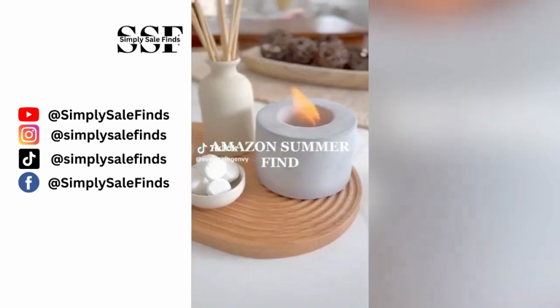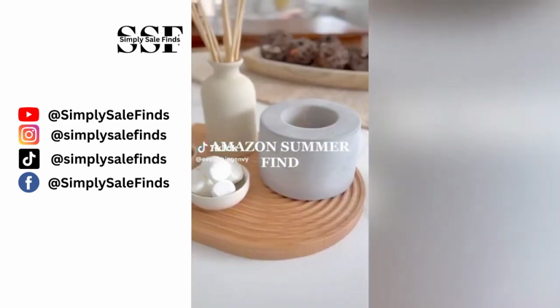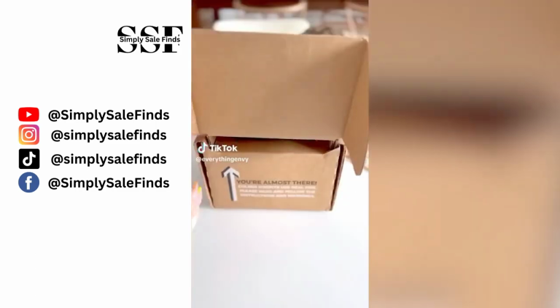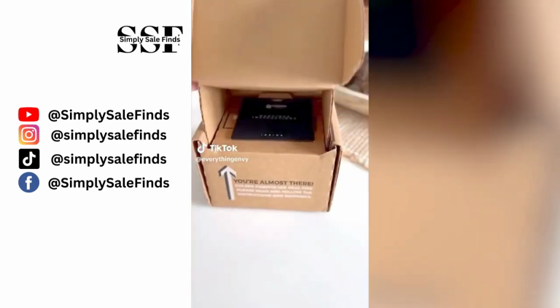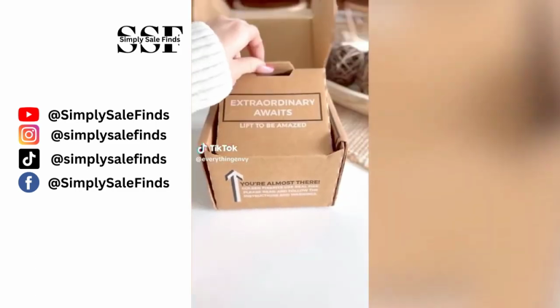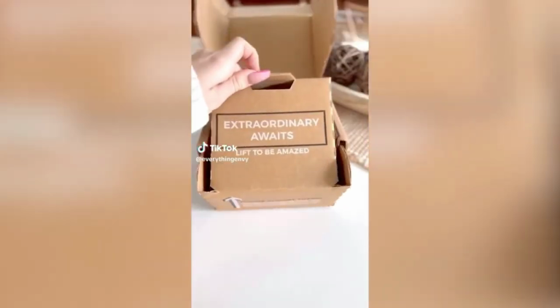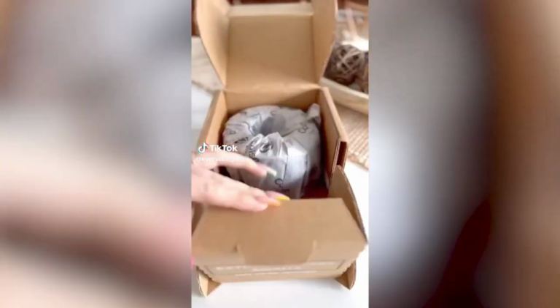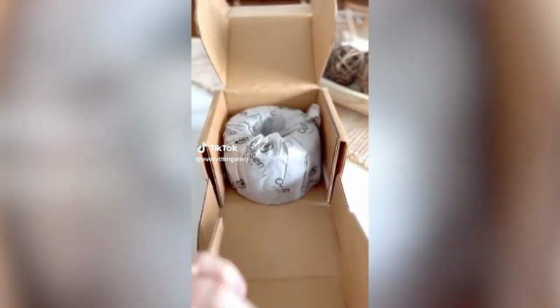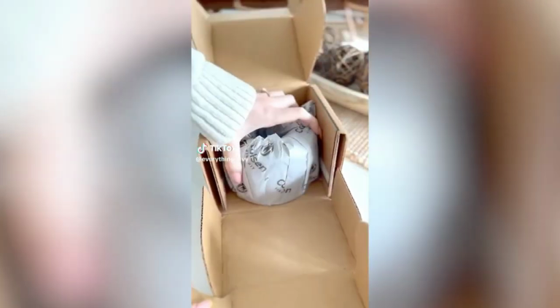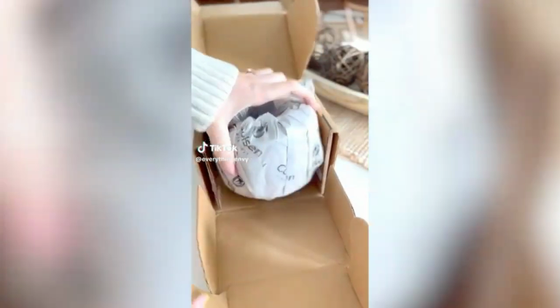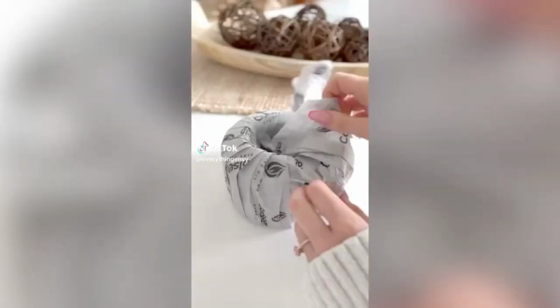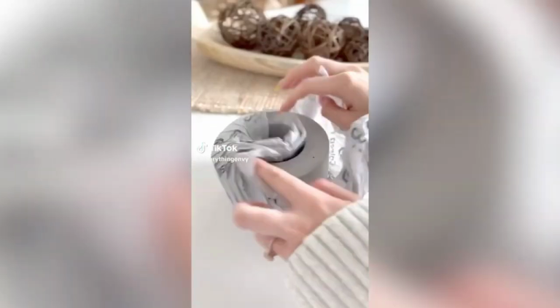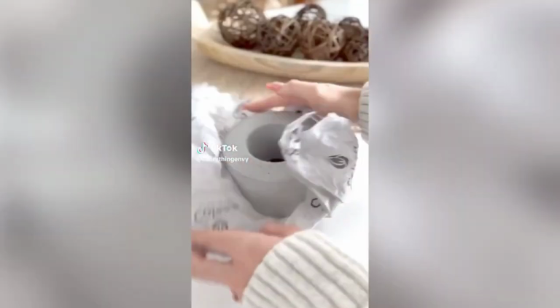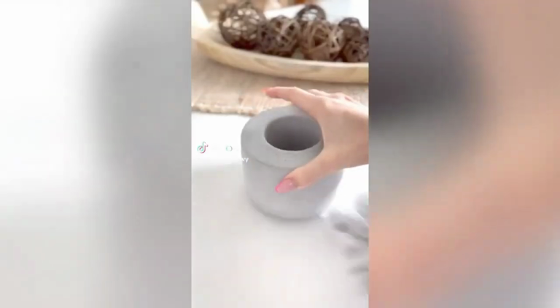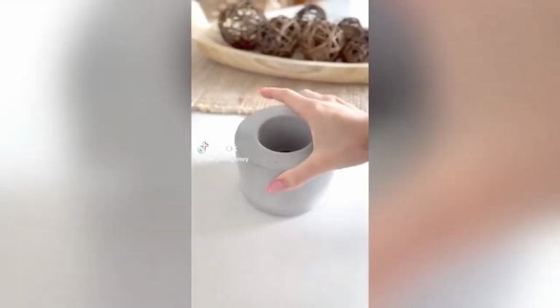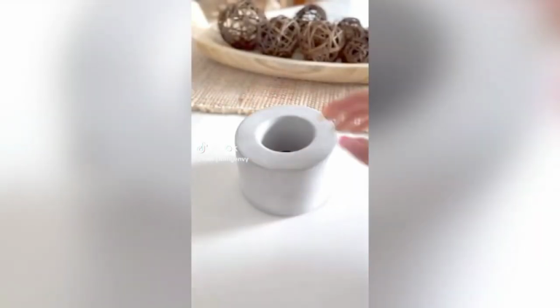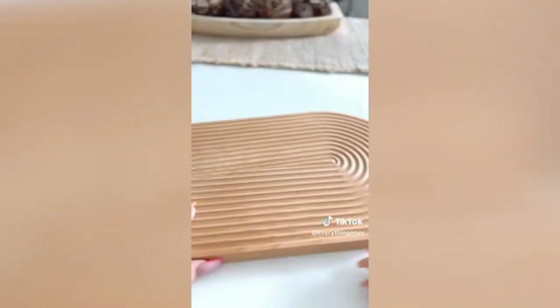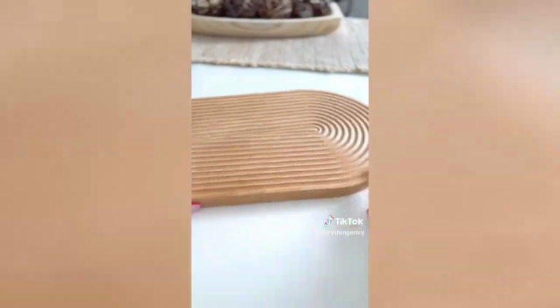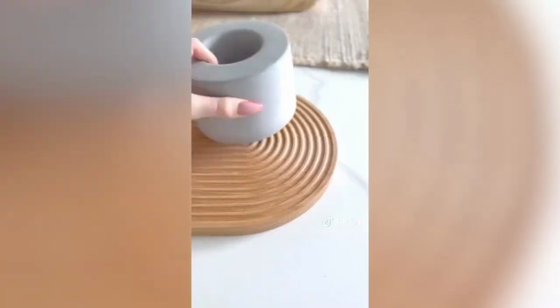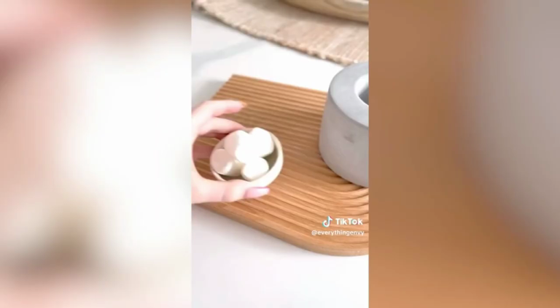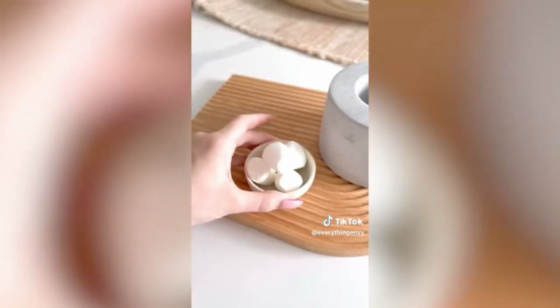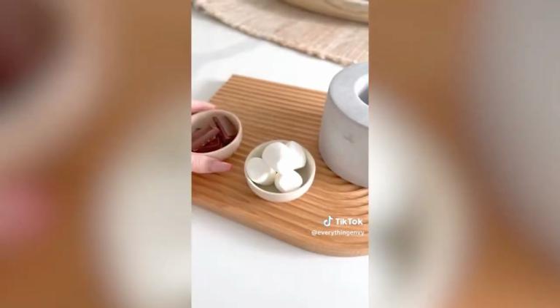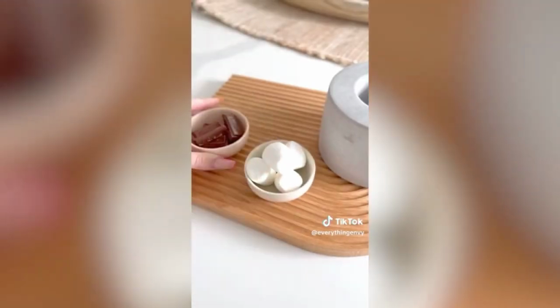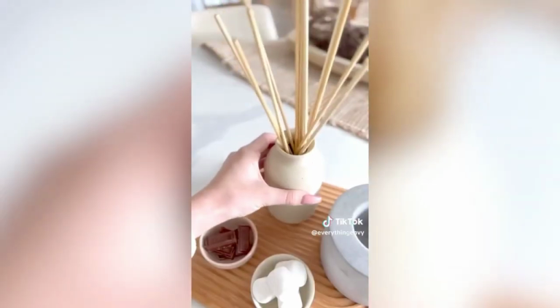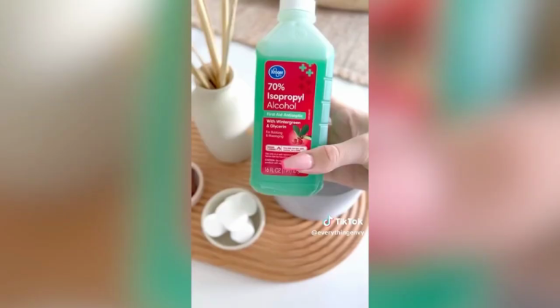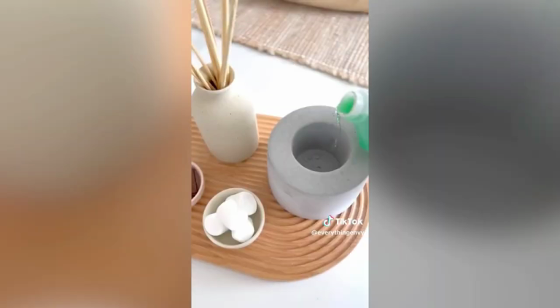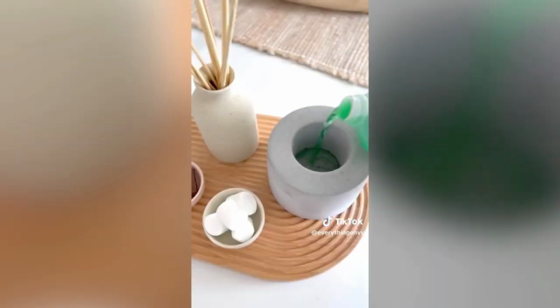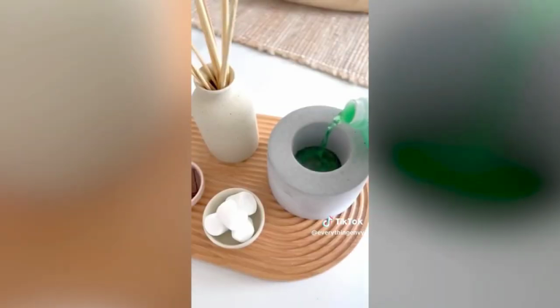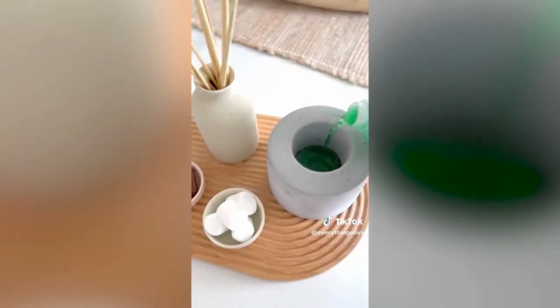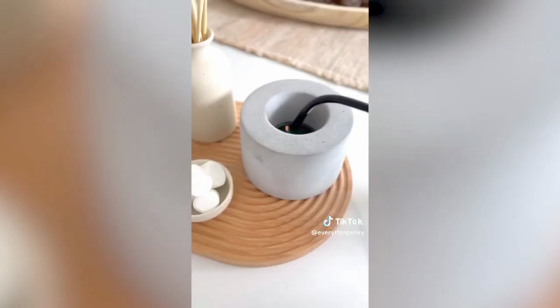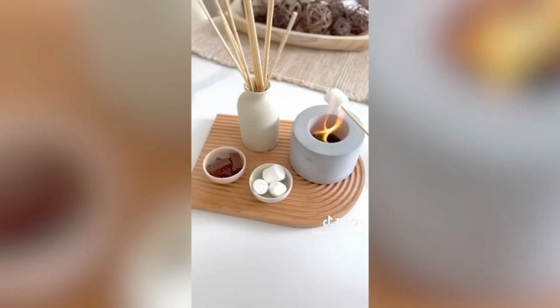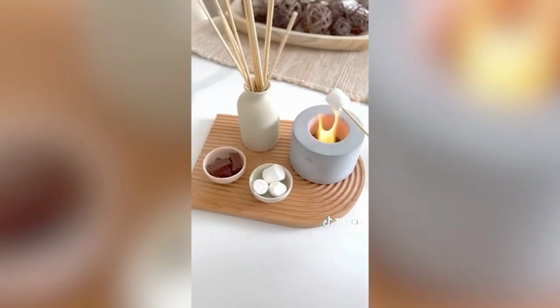Amazon summer find: this mini tabletop fire pit can be used indoors or outdoors, is completely smokeless, burns for 40 to 50 minutes, and is great for ambiance or roasting marshmallows.